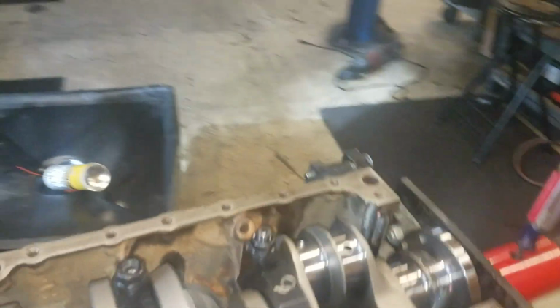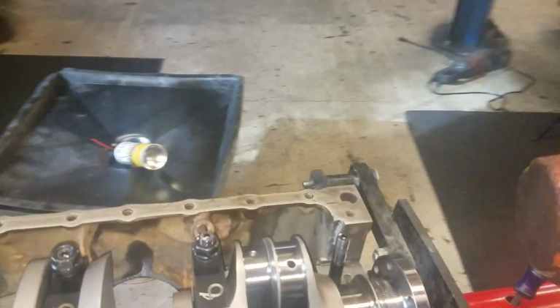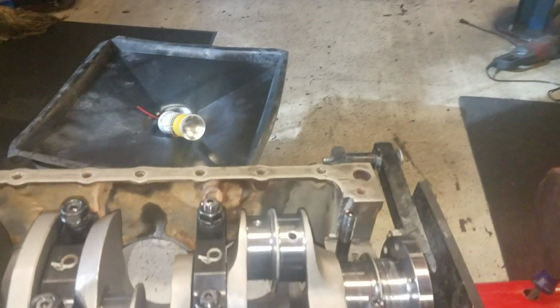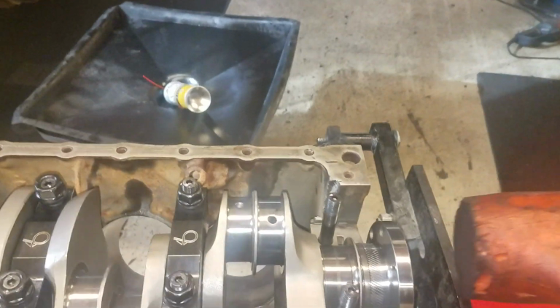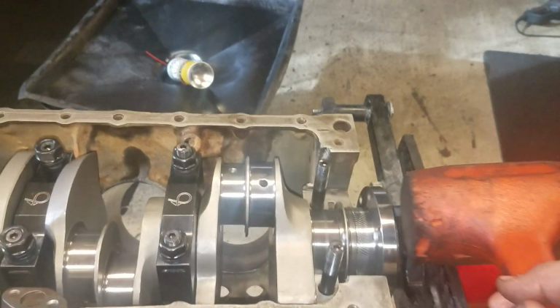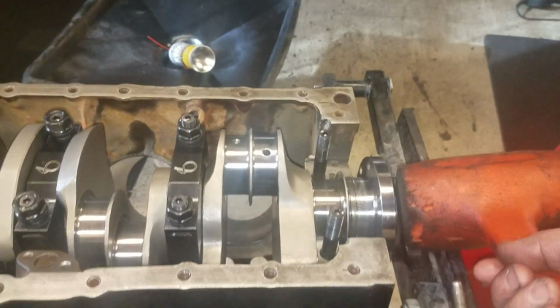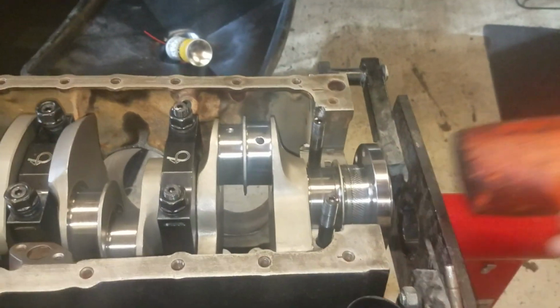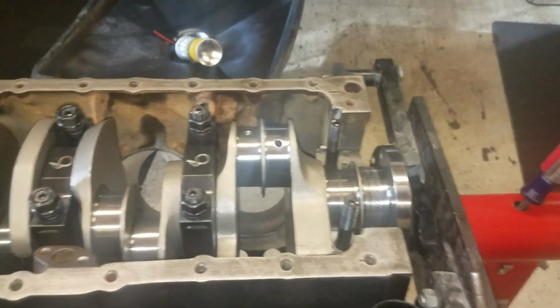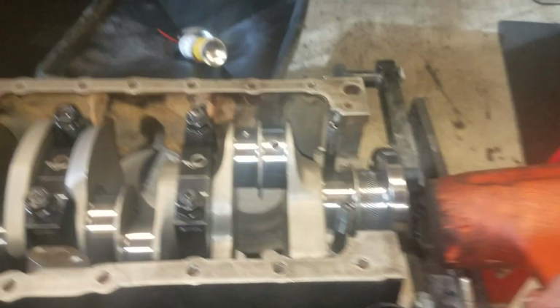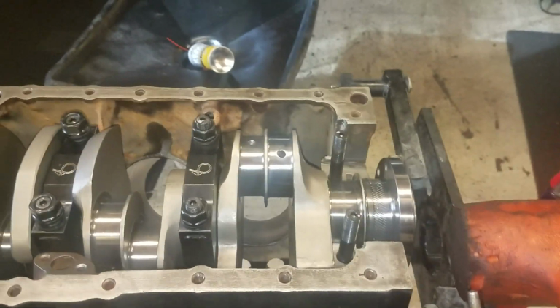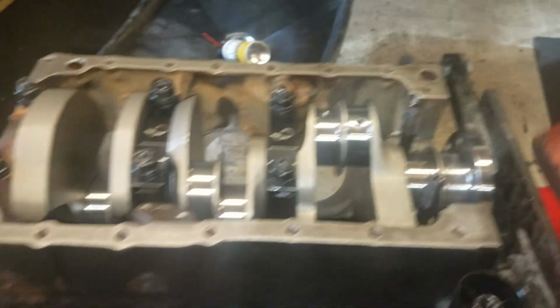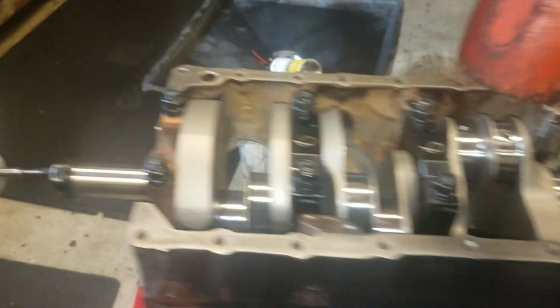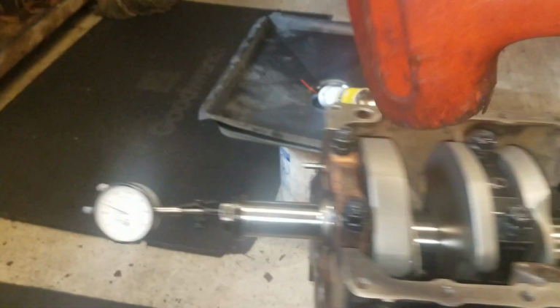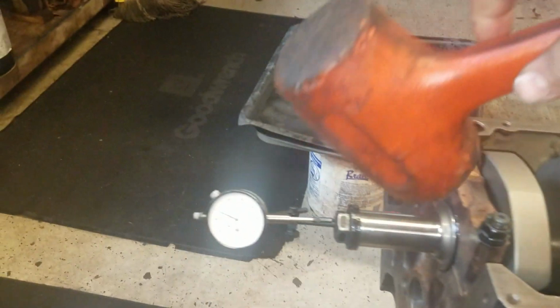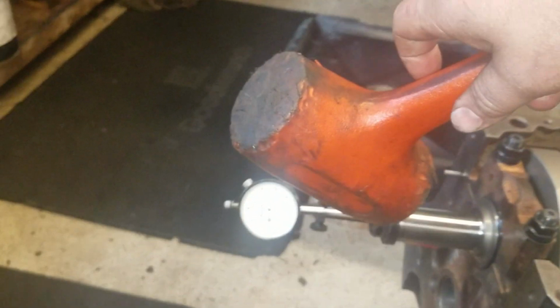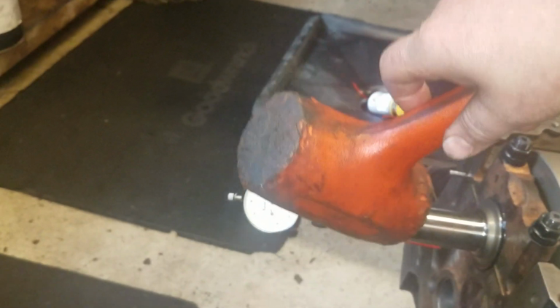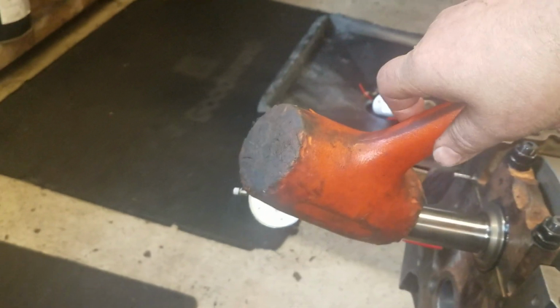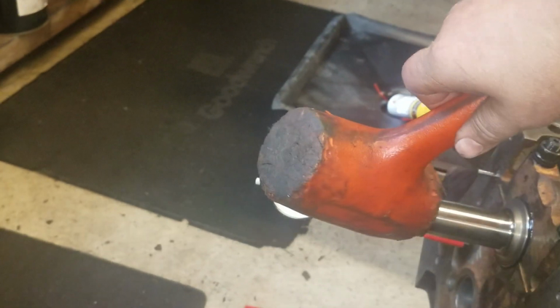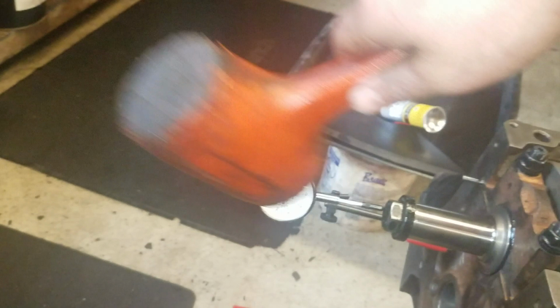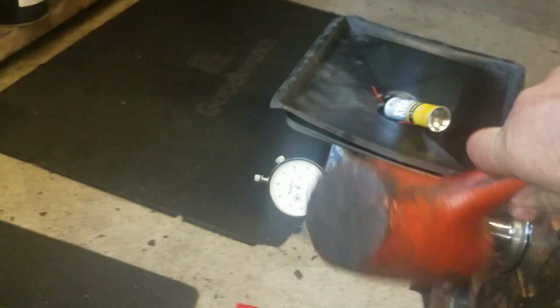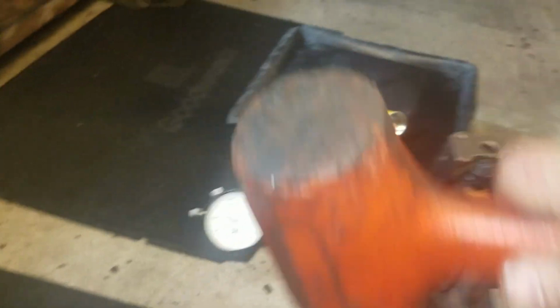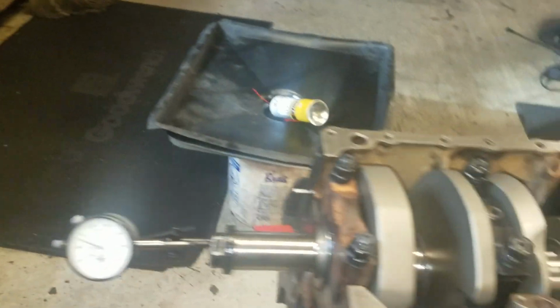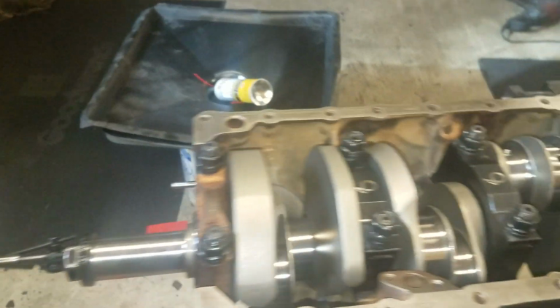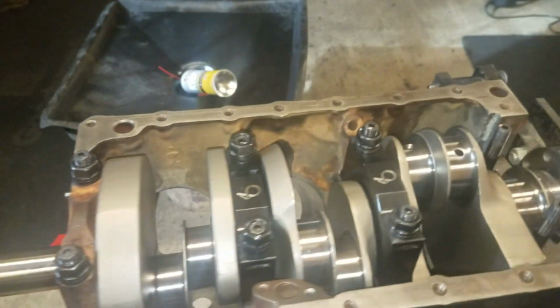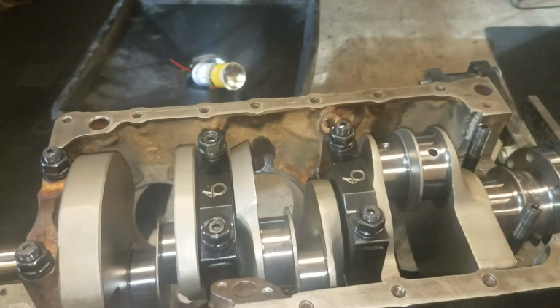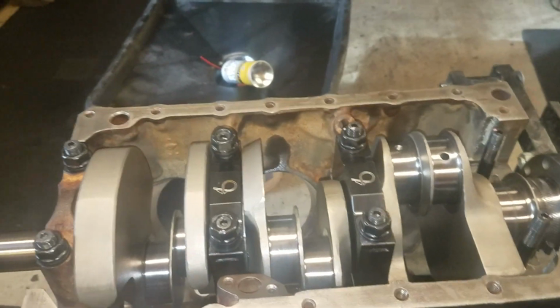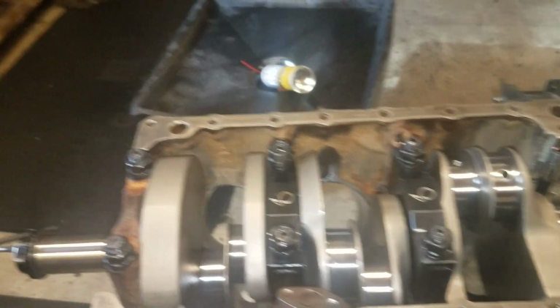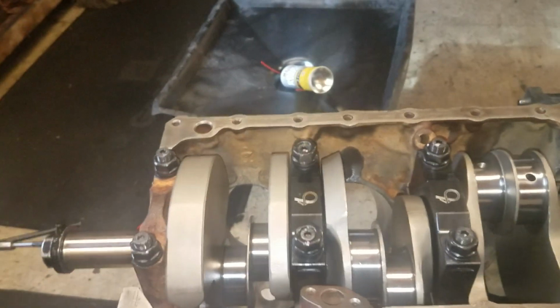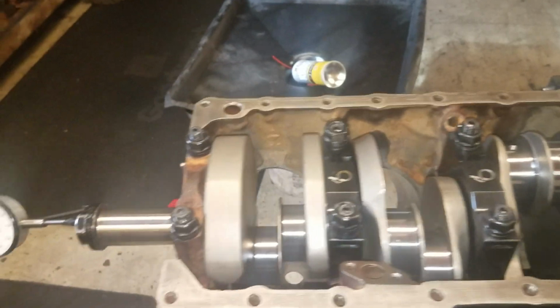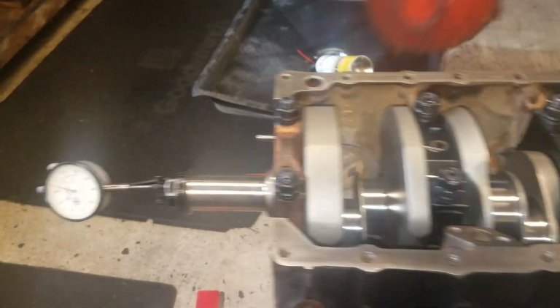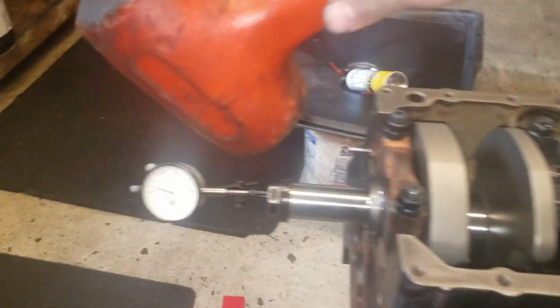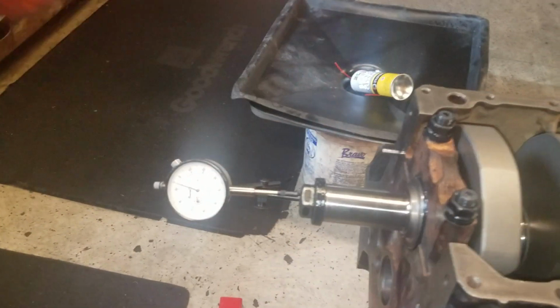You want to smack it forwards and backwards like that. And forwards, and backwards.